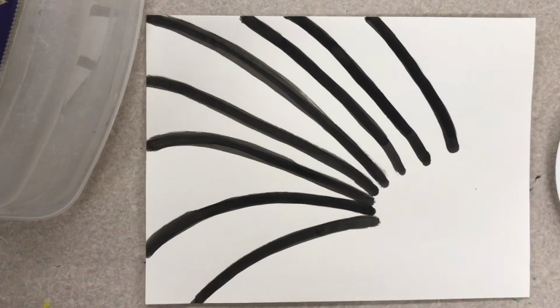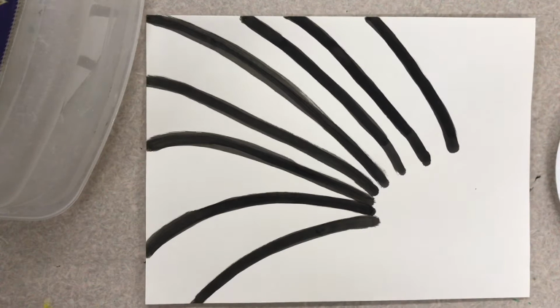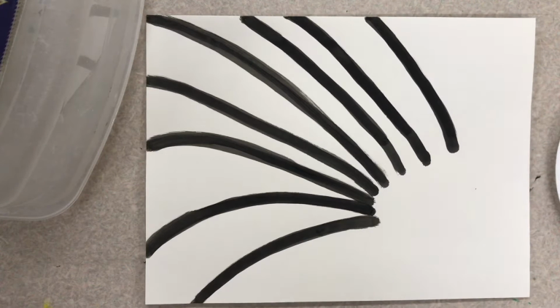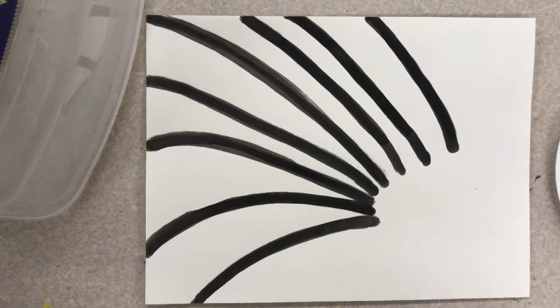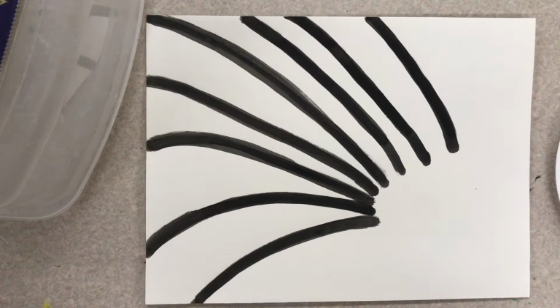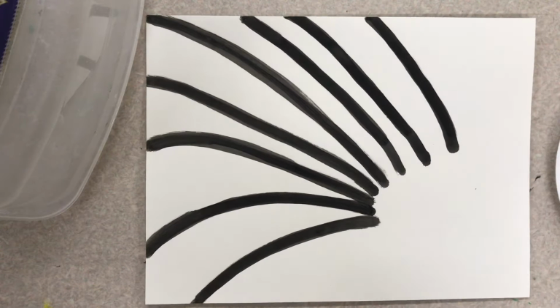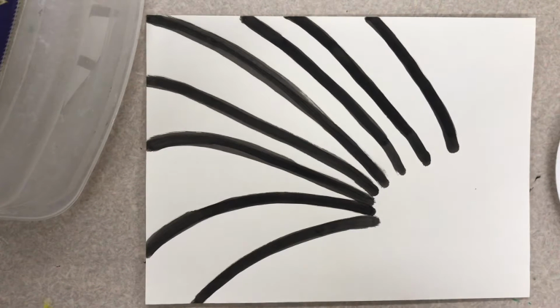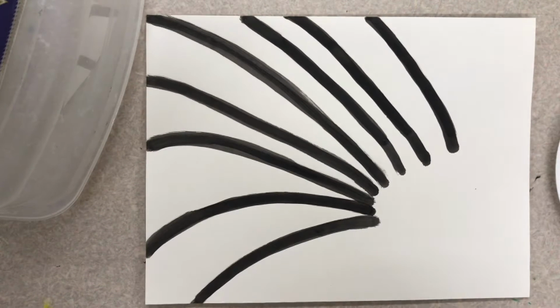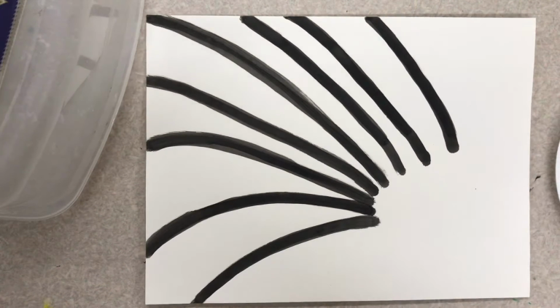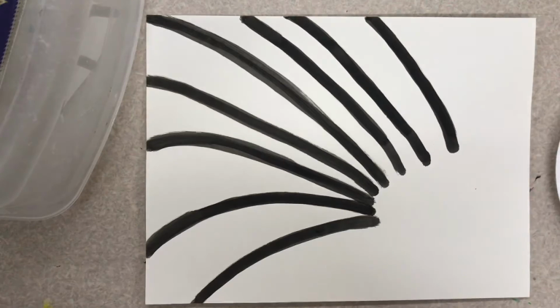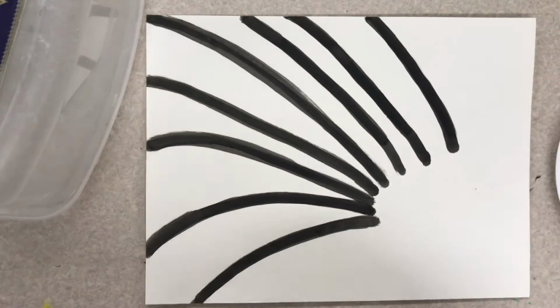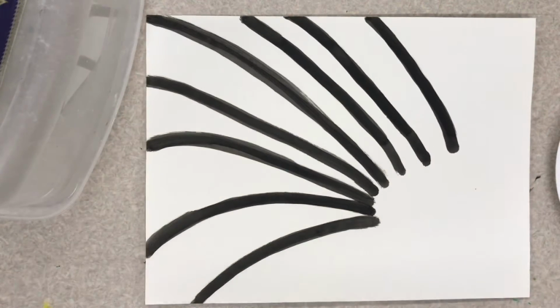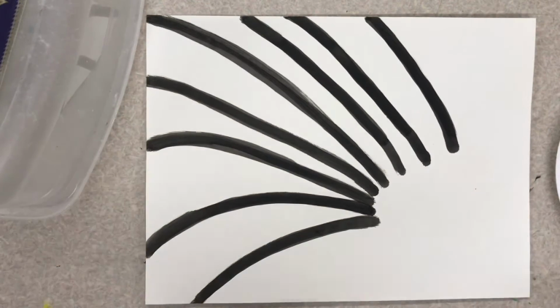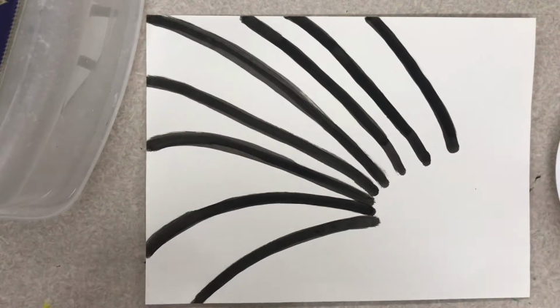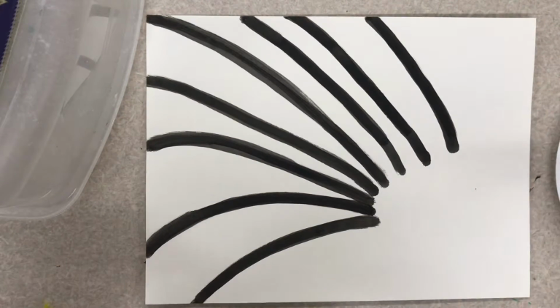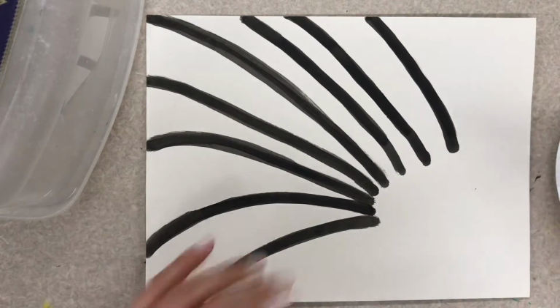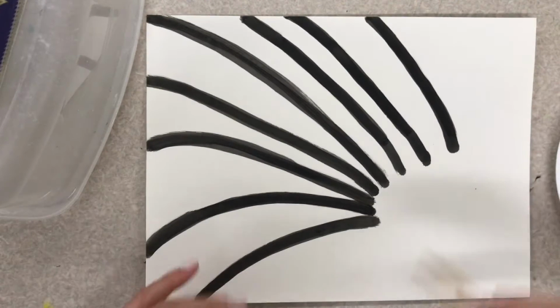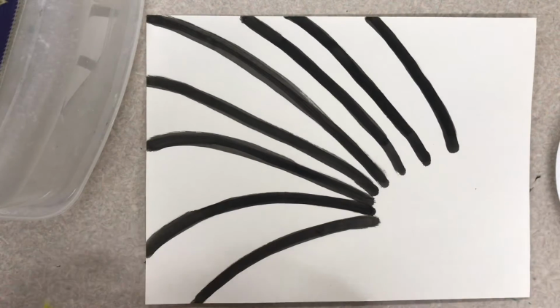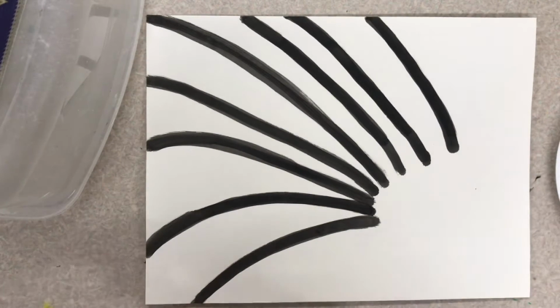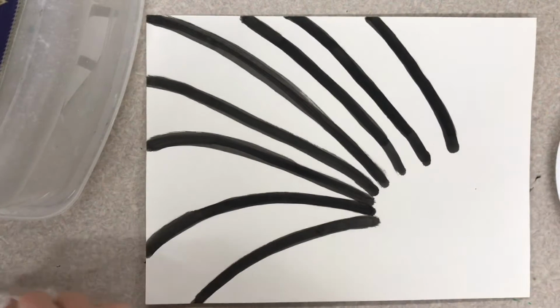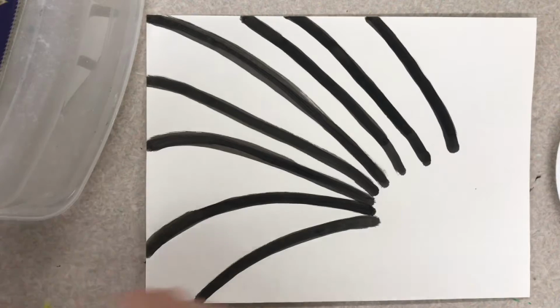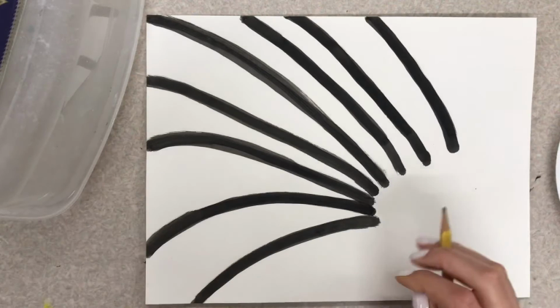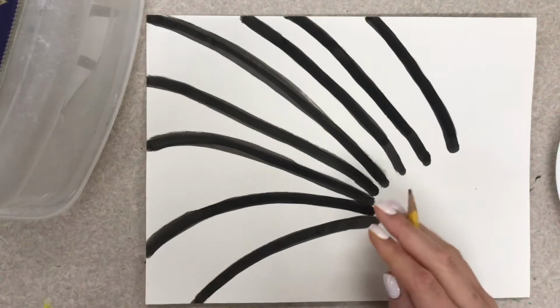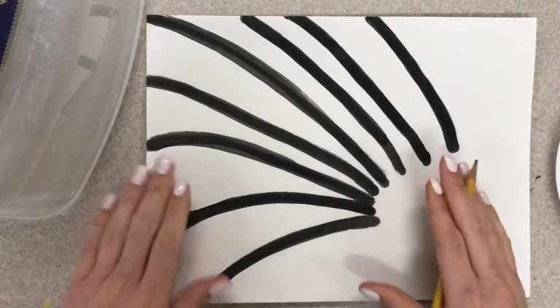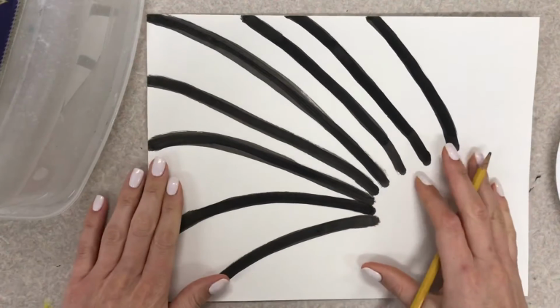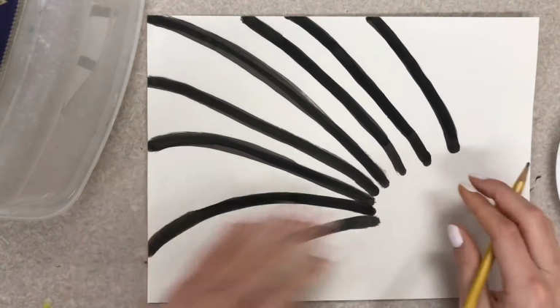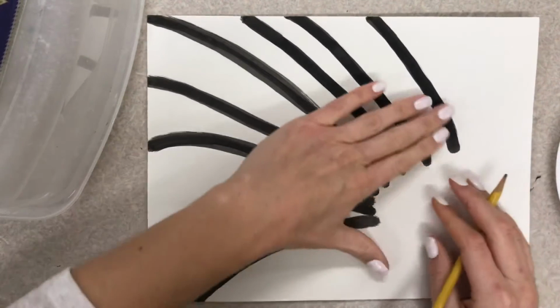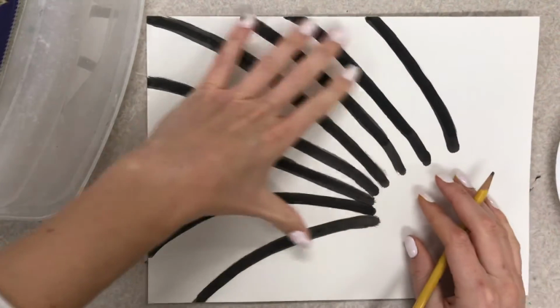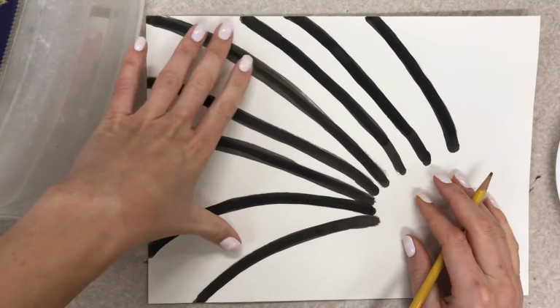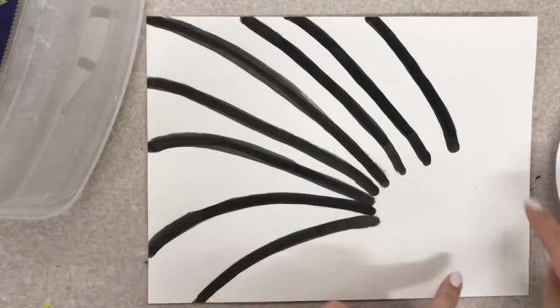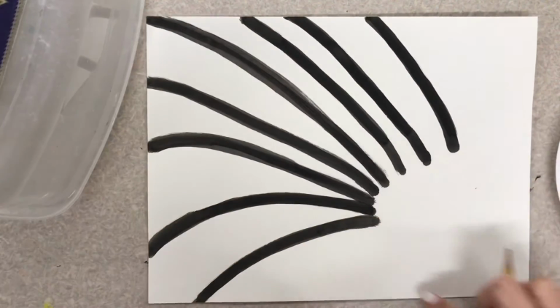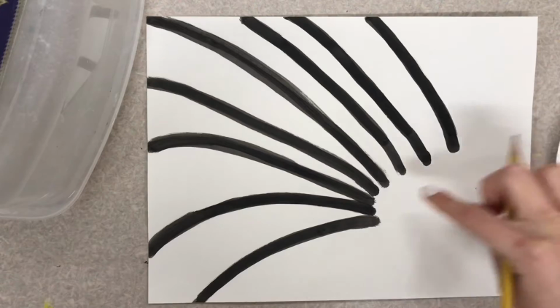Hello artists! Today we are going to be working on a rainbow with a sun at the corner. You're gonna get a paper that looks like this. This is gonna be our rainbow part and this is where our hand will go.